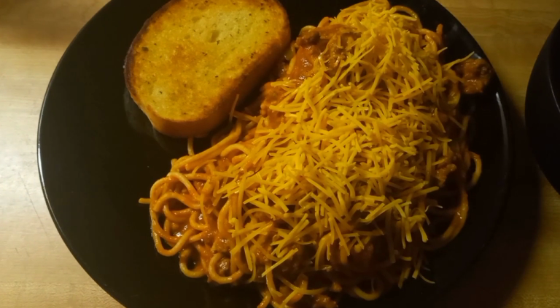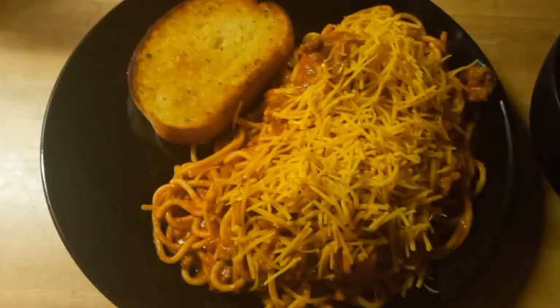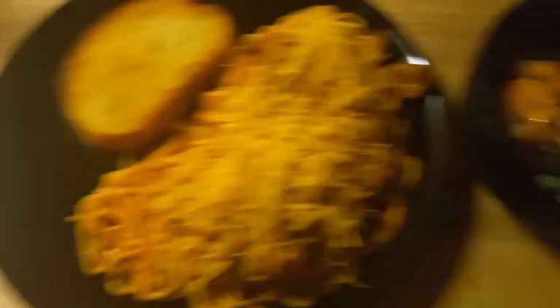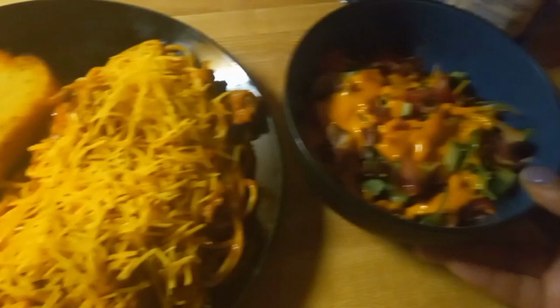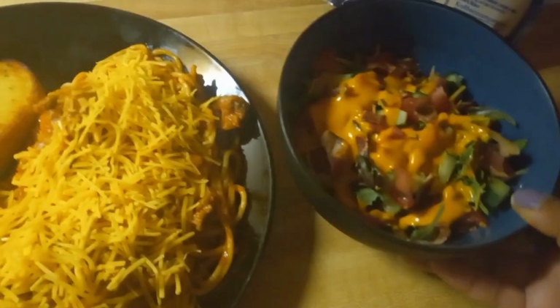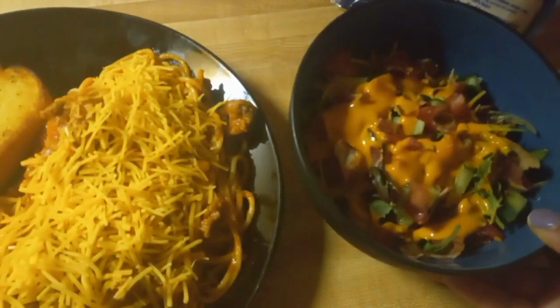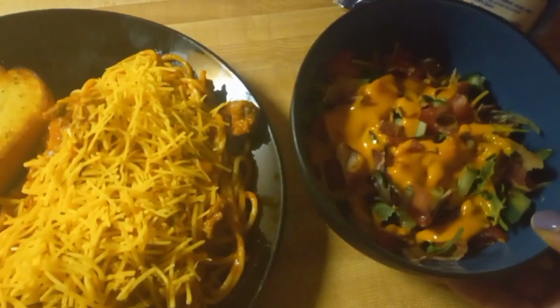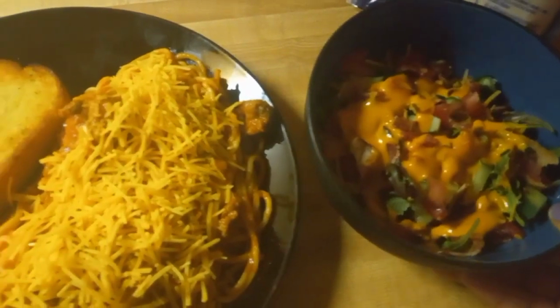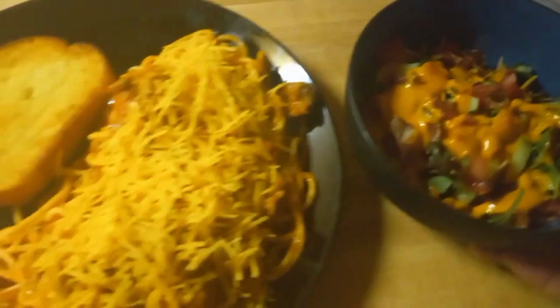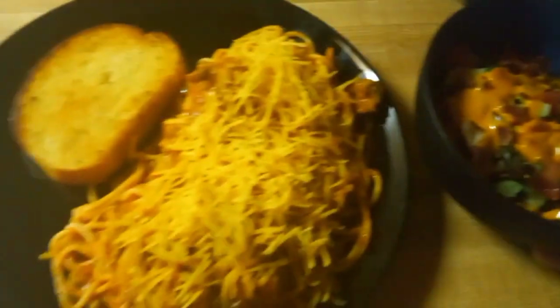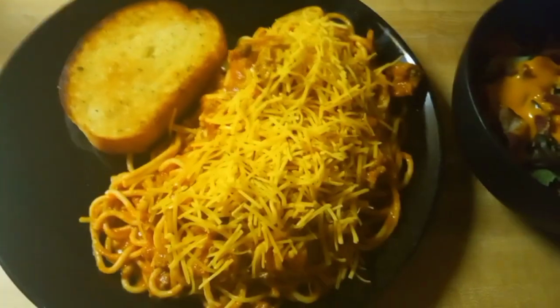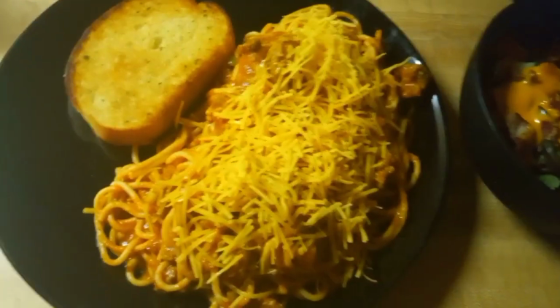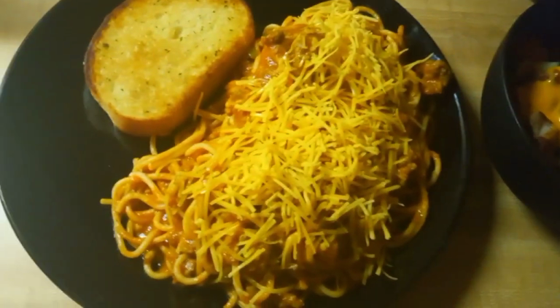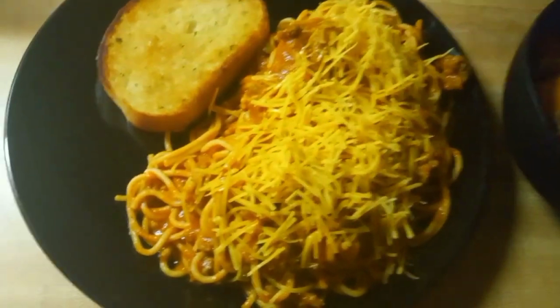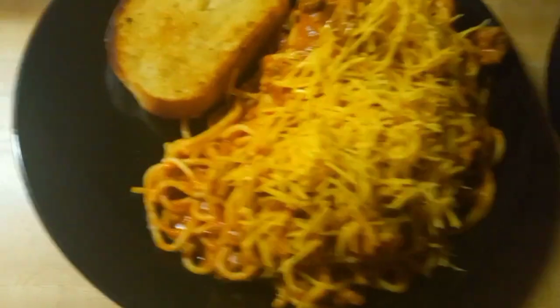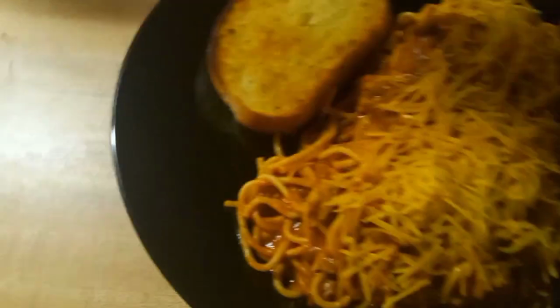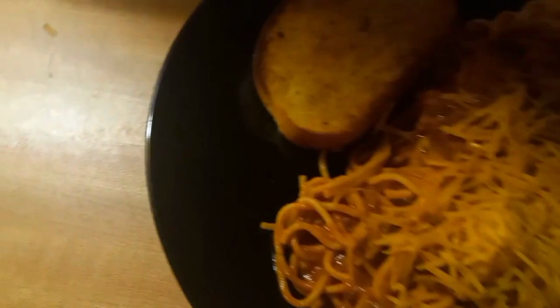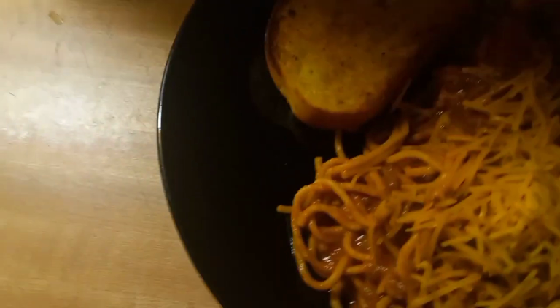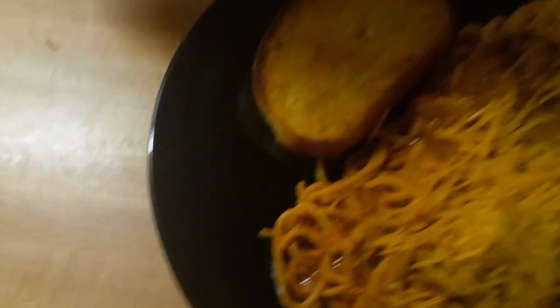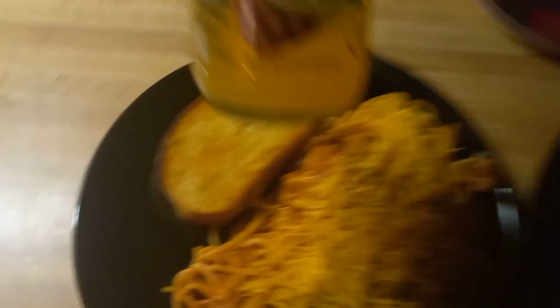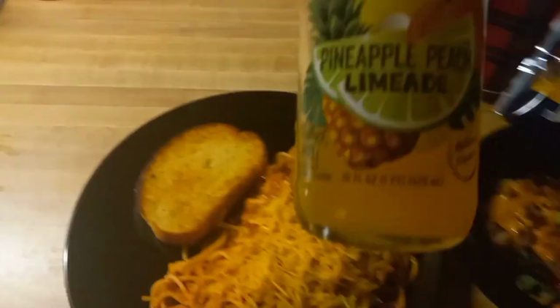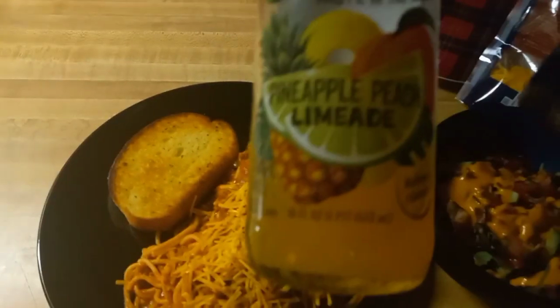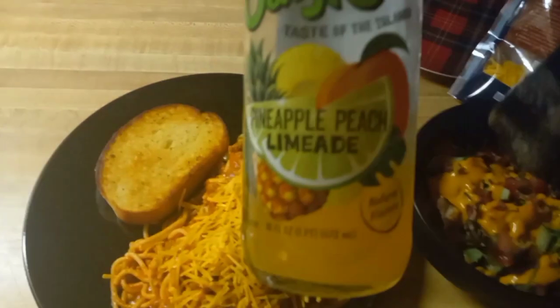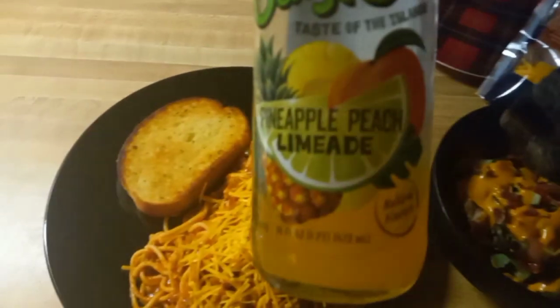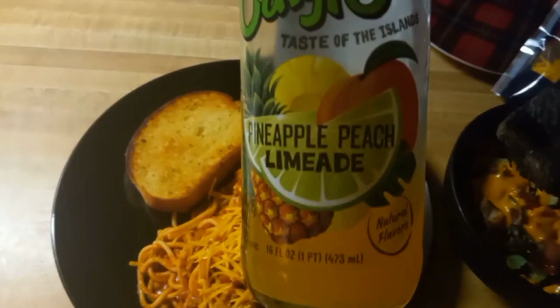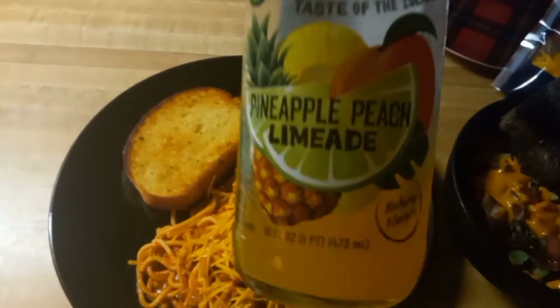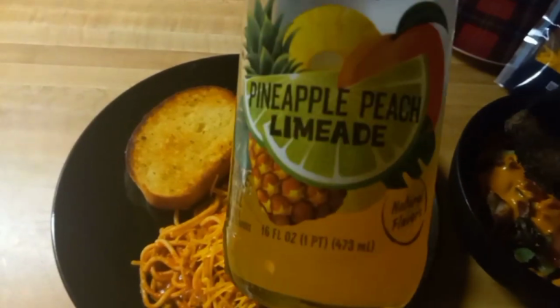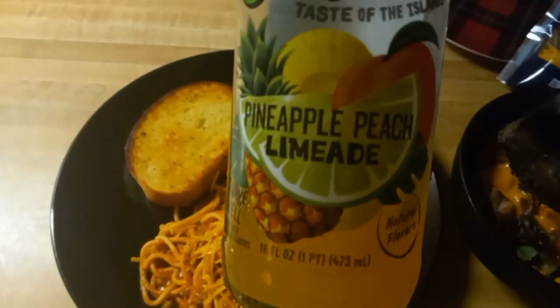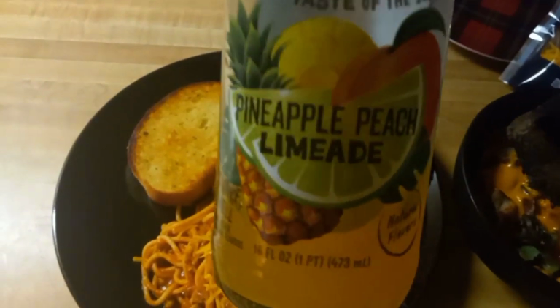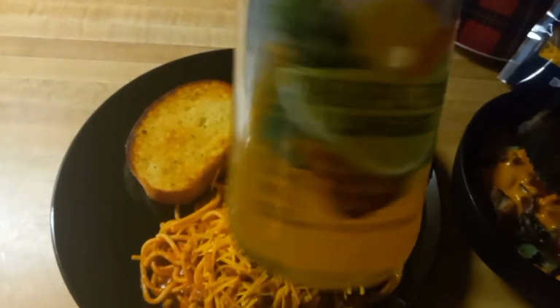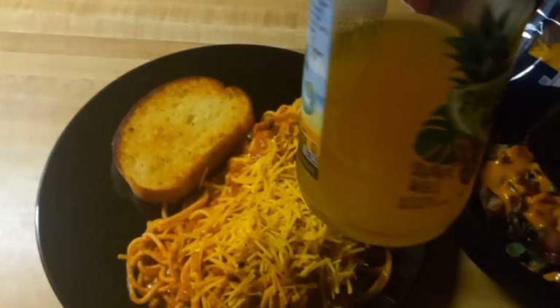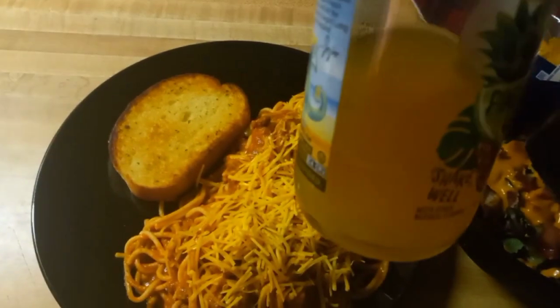And there we have it! I put a little cheese on top and made a side salad. So I got my spaghetti, my garlic bread, and that's the drink I'm drinking — this pineapple peach limeade.